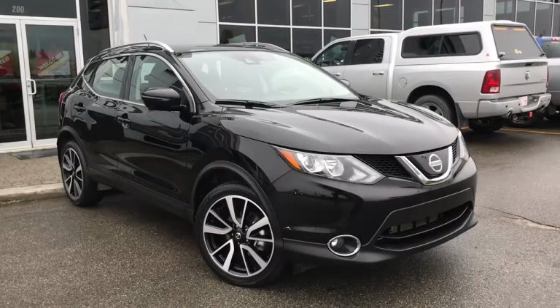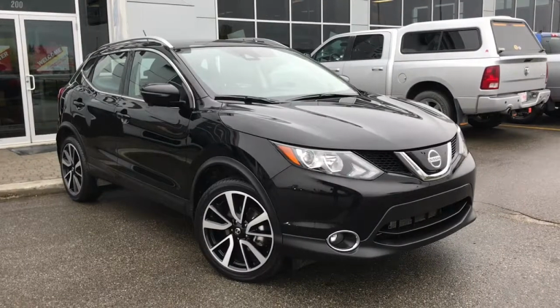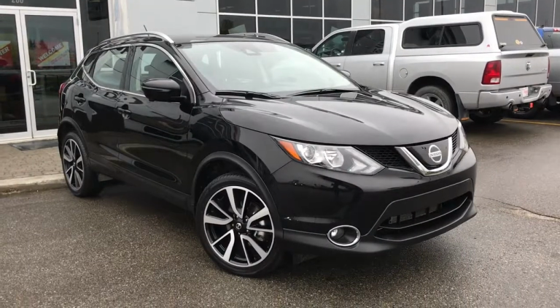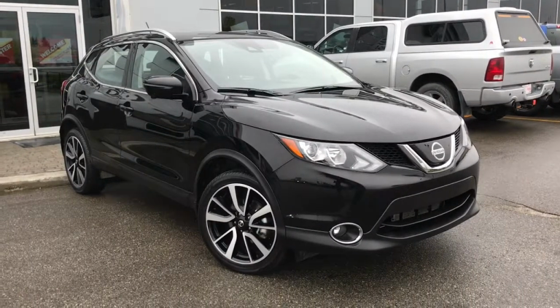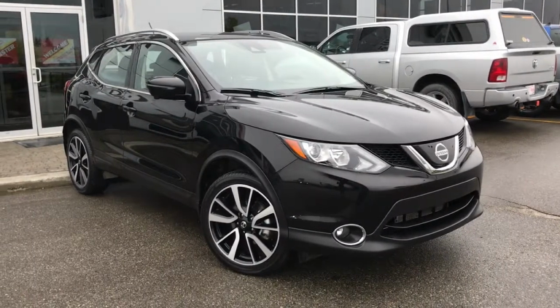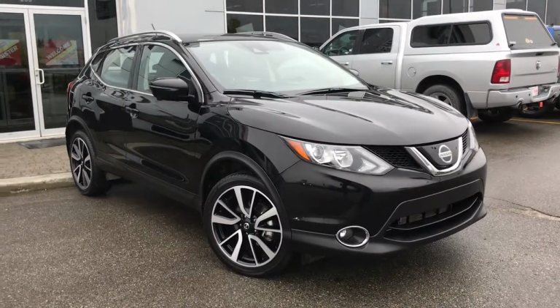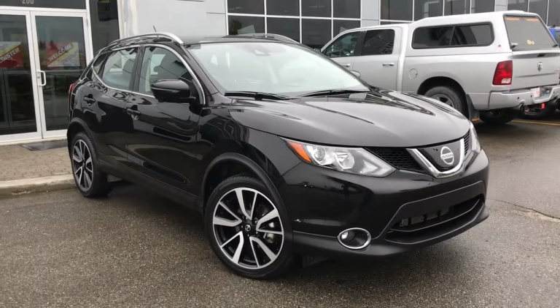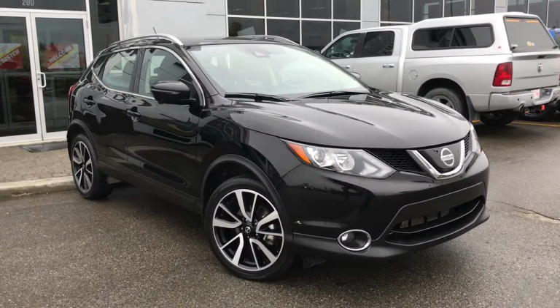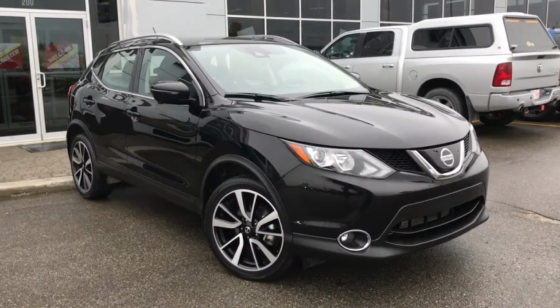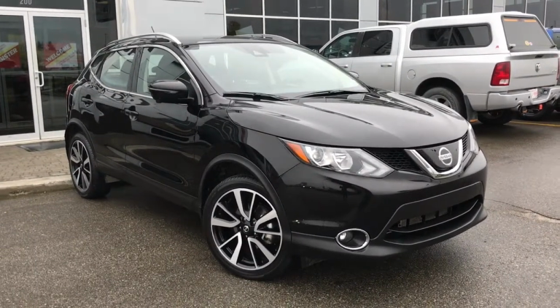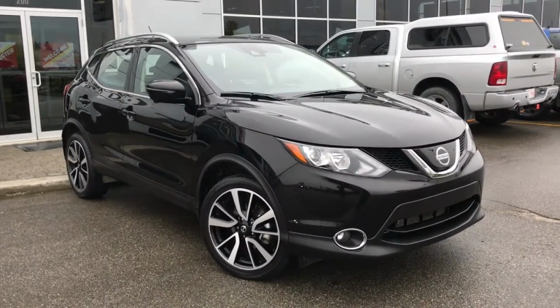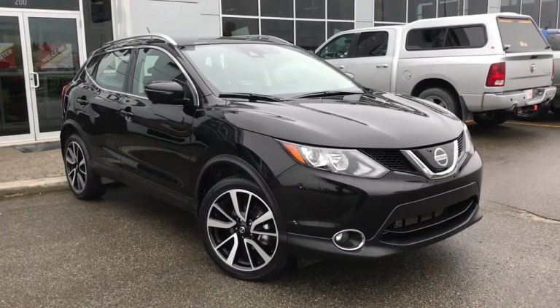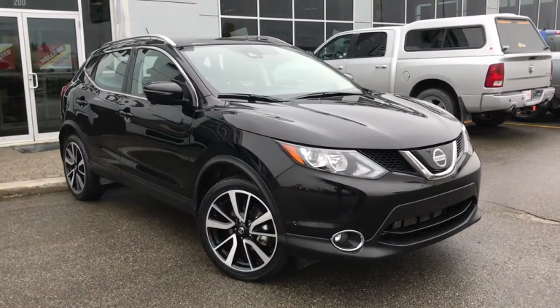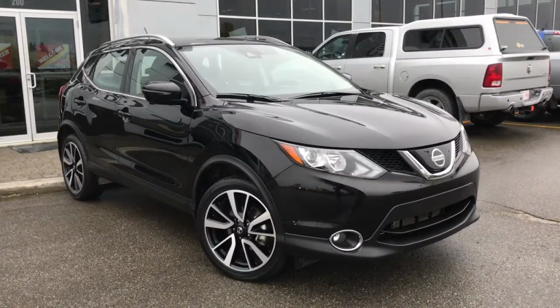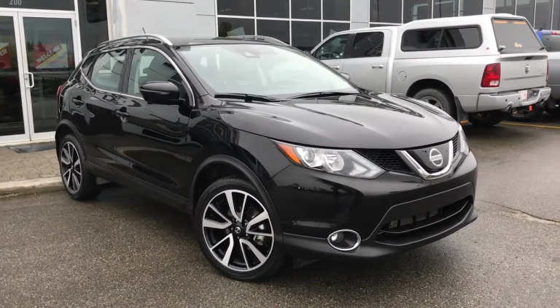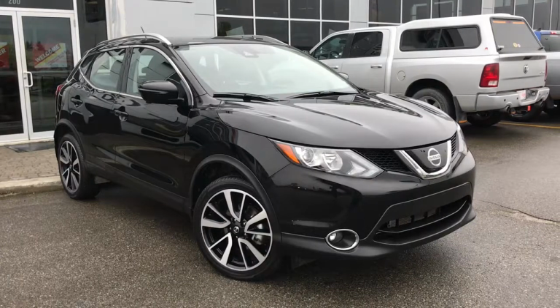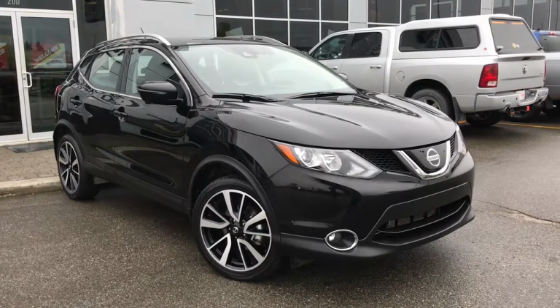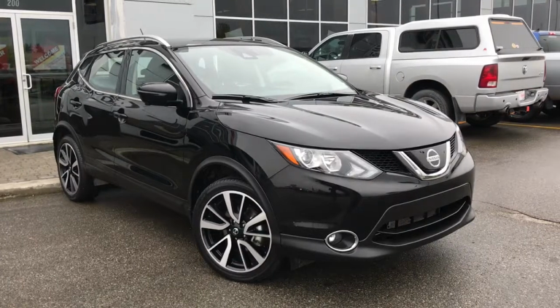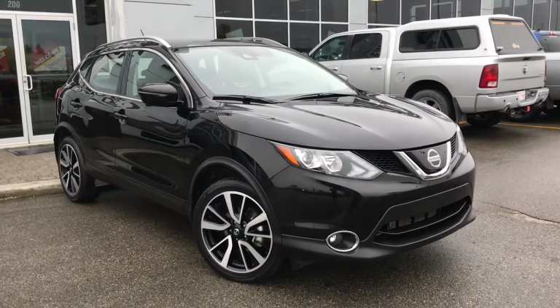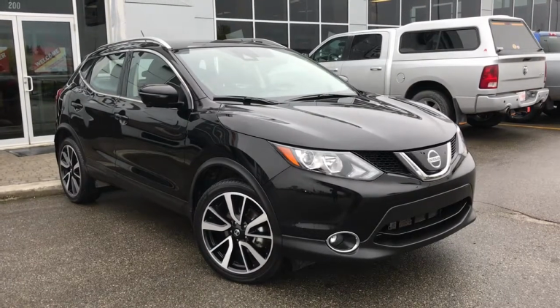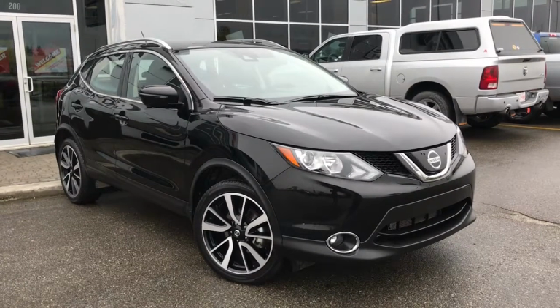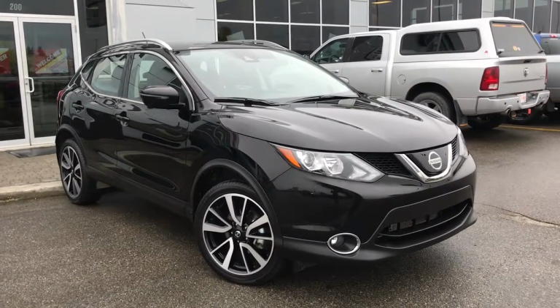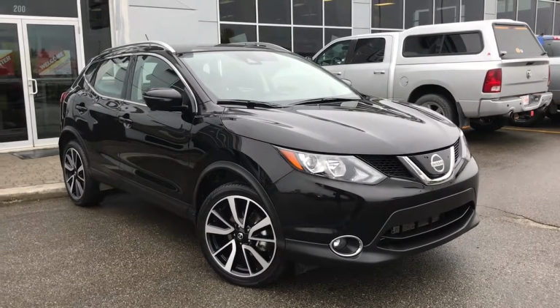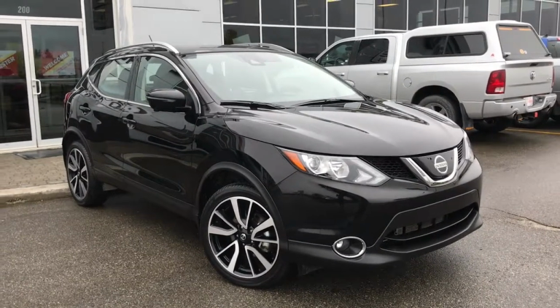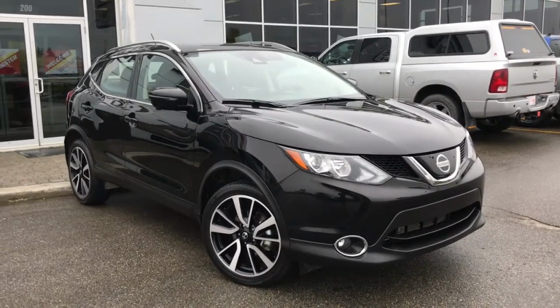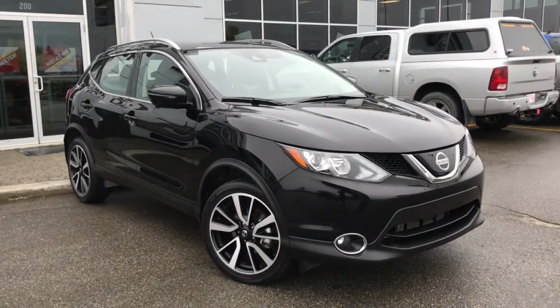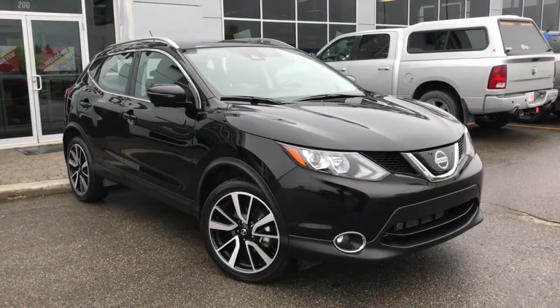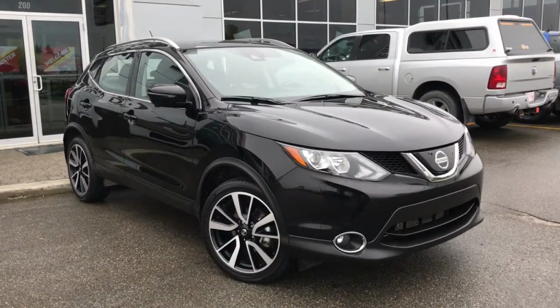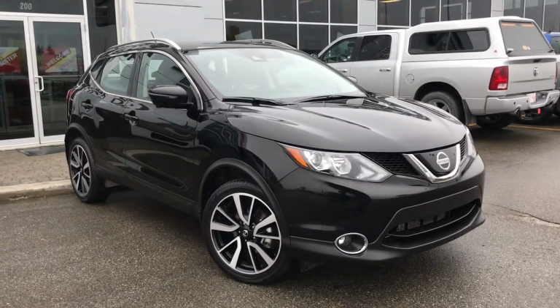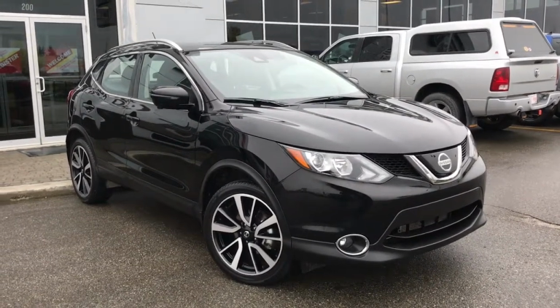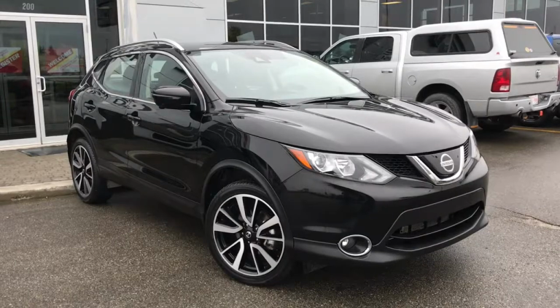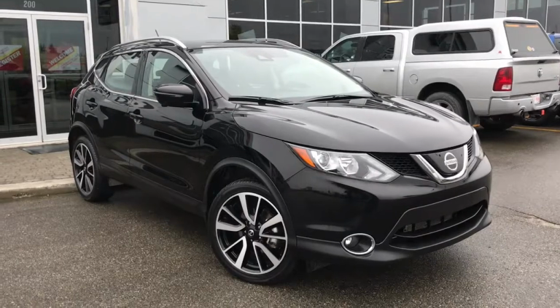Hello and welcome to Grove Dodge. My name is Jasmine and today we're going to be looking at this gorgeous 2019 Nissan Qashqai SL all-wheel drive in black.